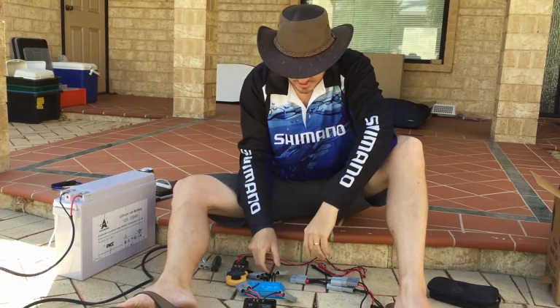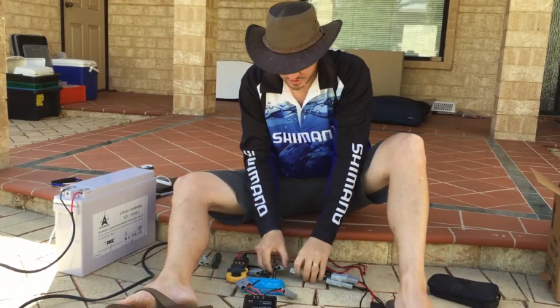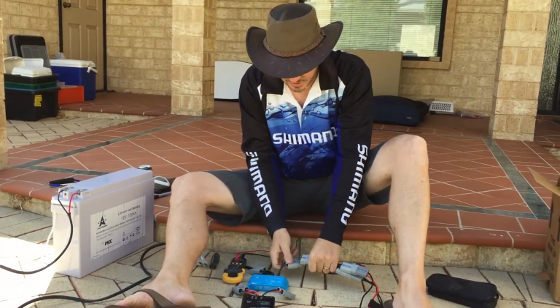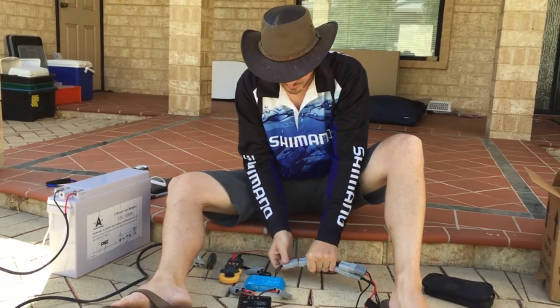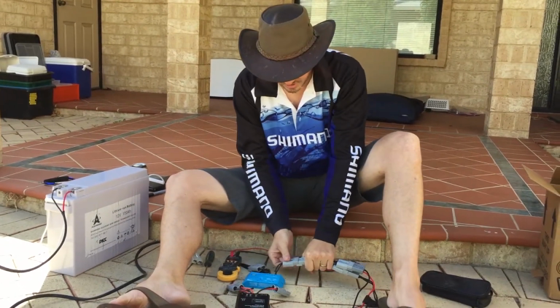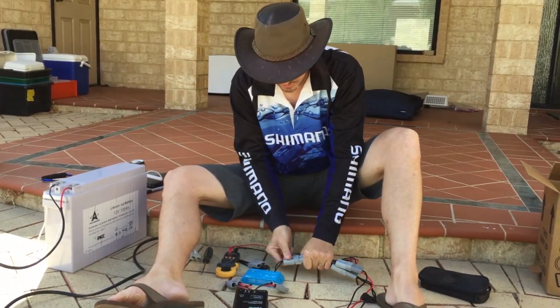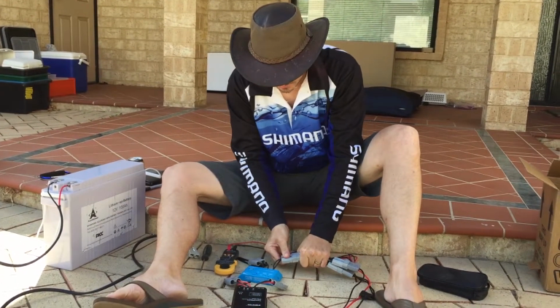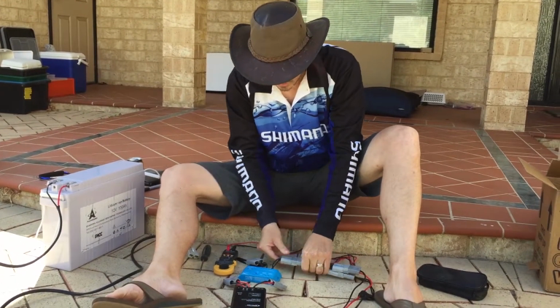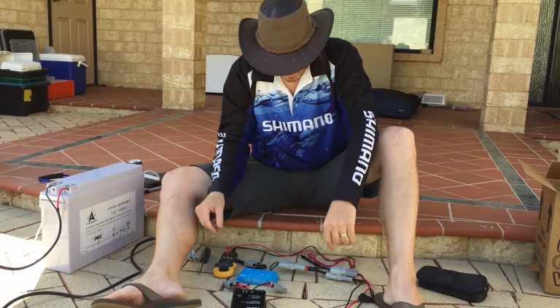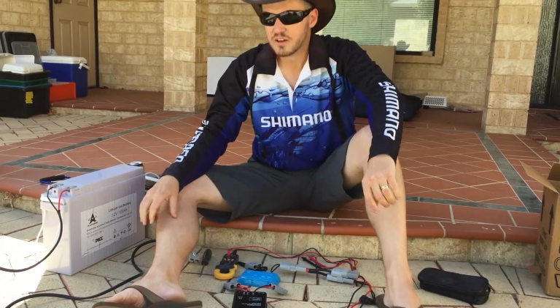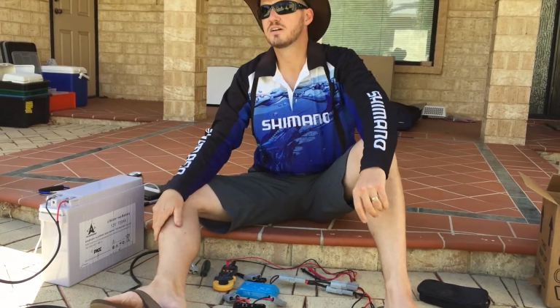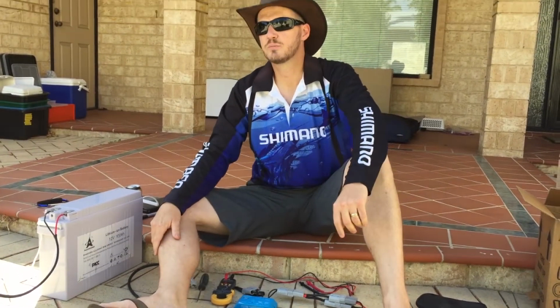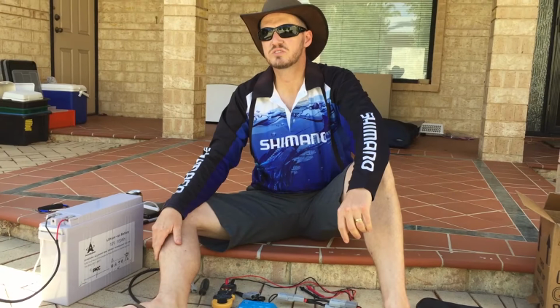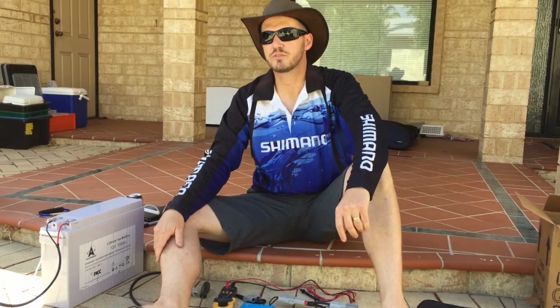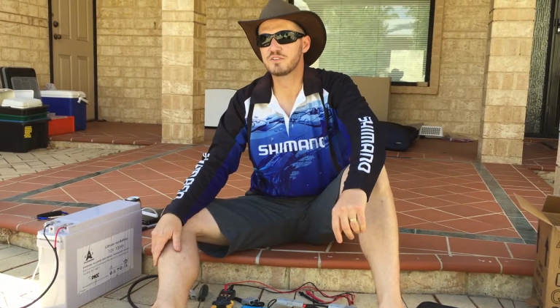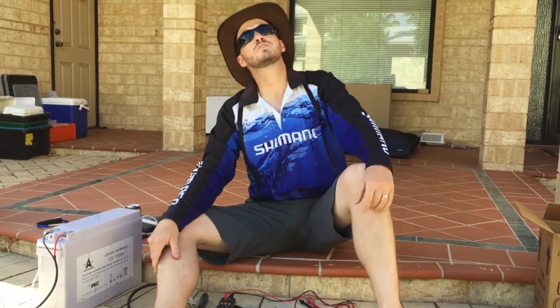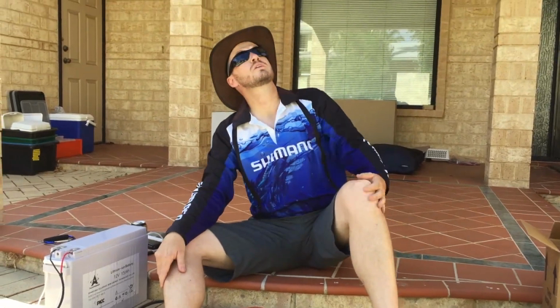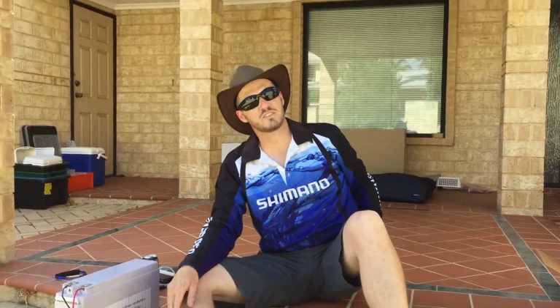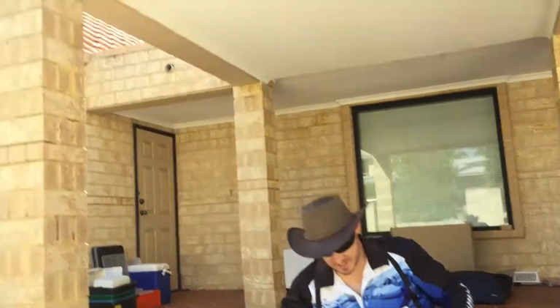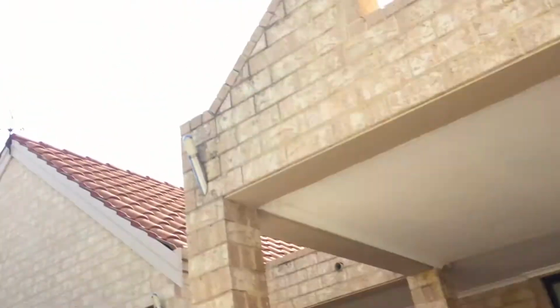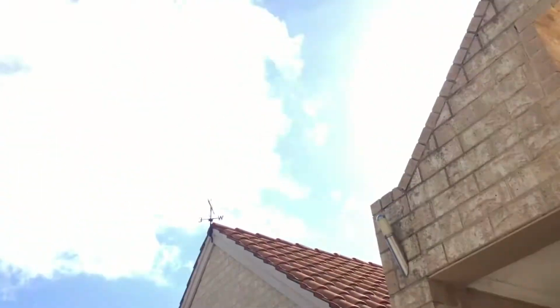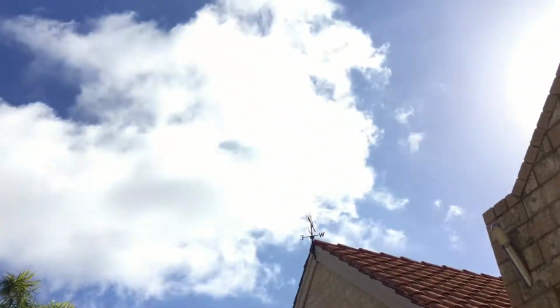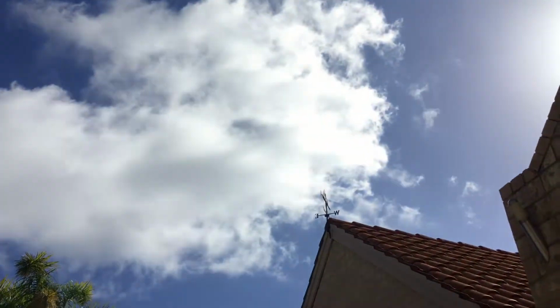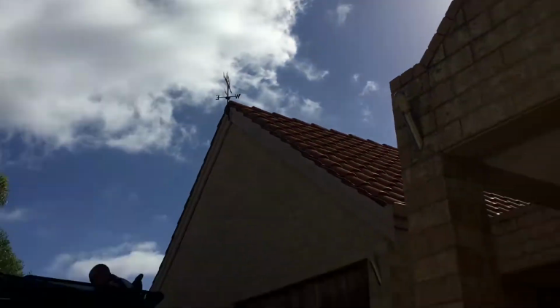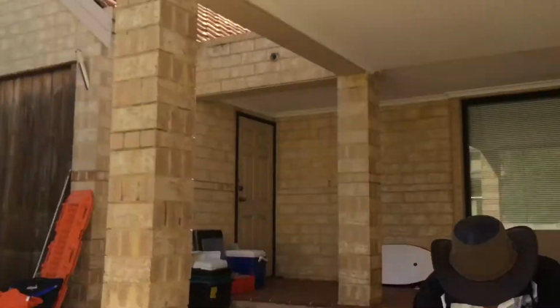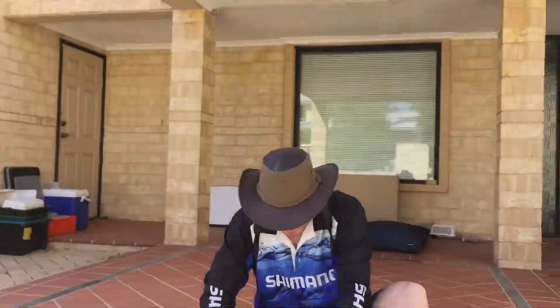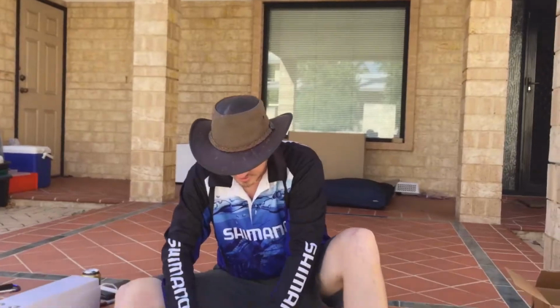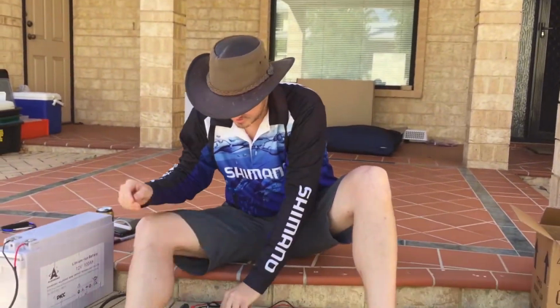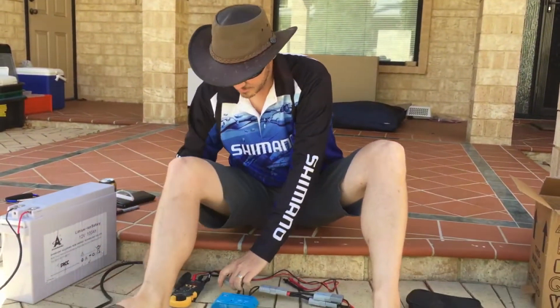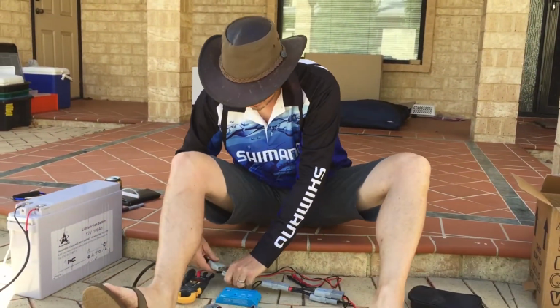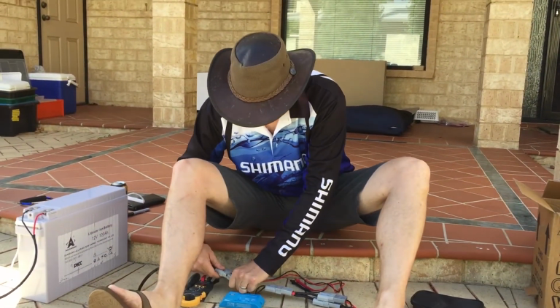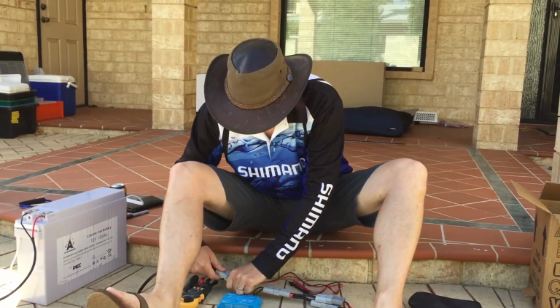We'll start with the PWM controller. Just a bit of a caveat: we do have a bit of cloud today, it sort of comes and goes, so hopefully we'll get some results that are comparable on both.